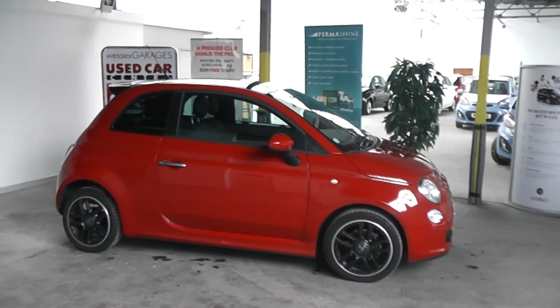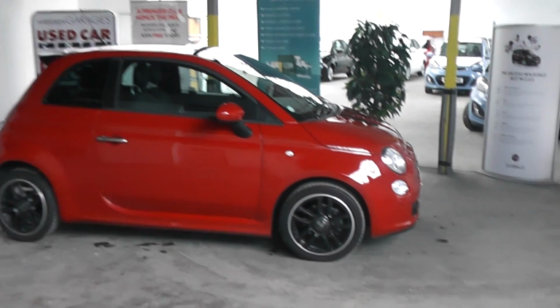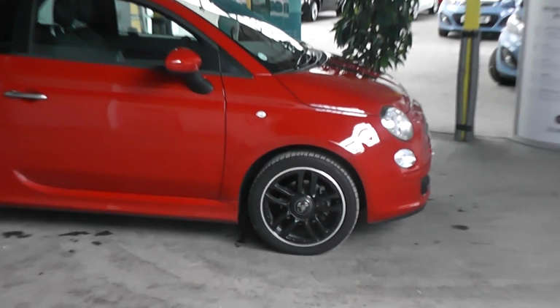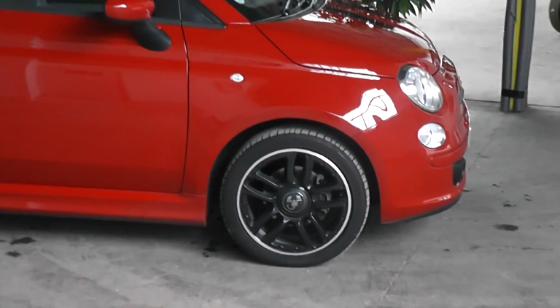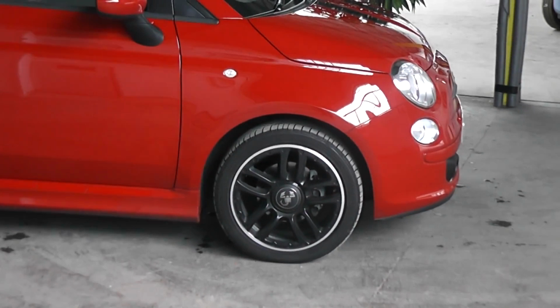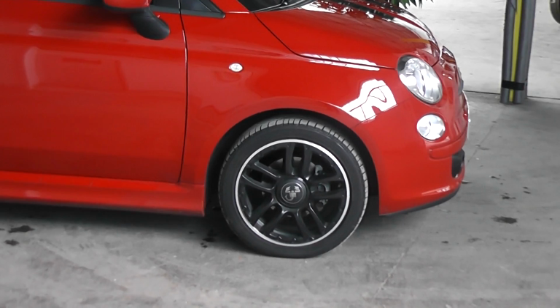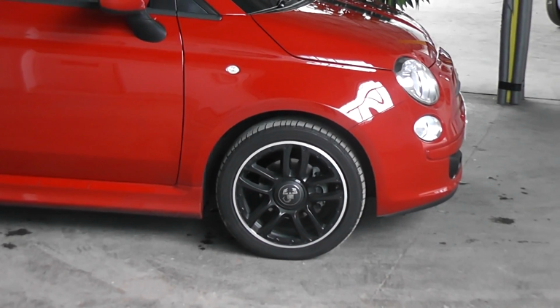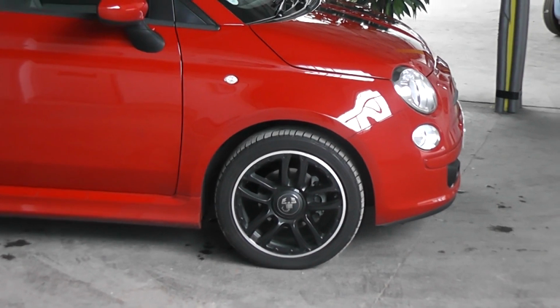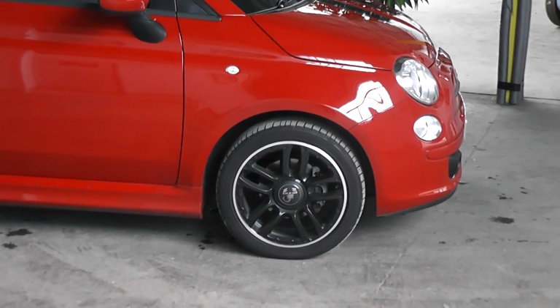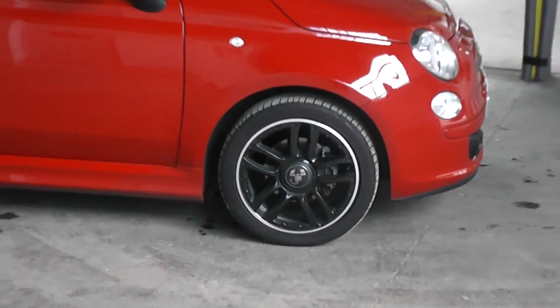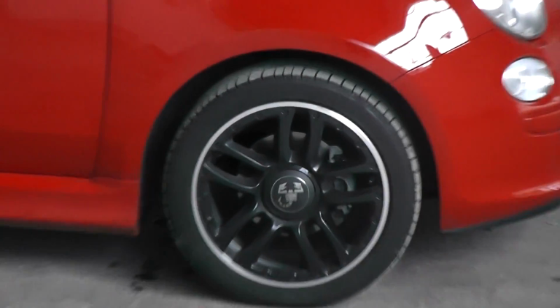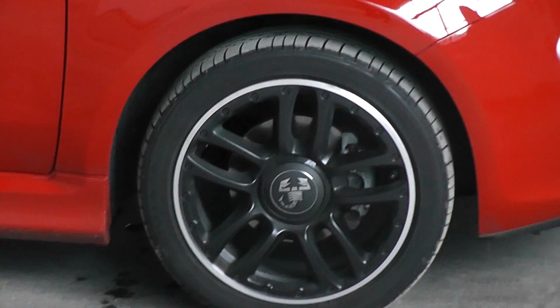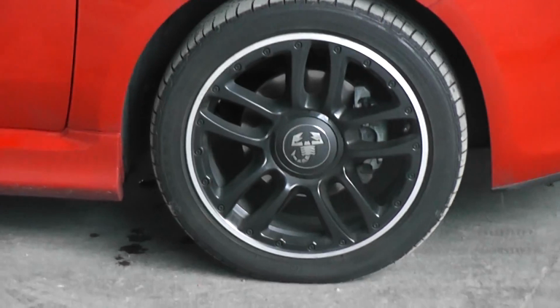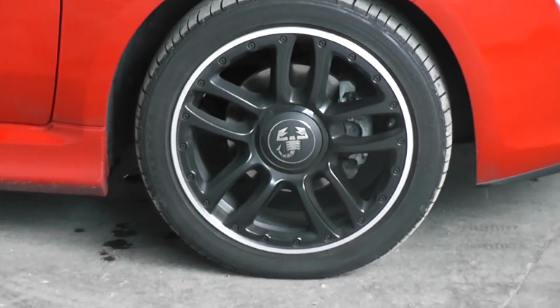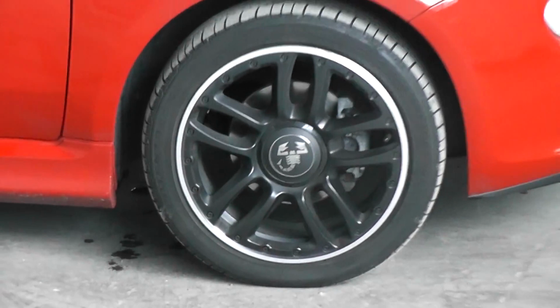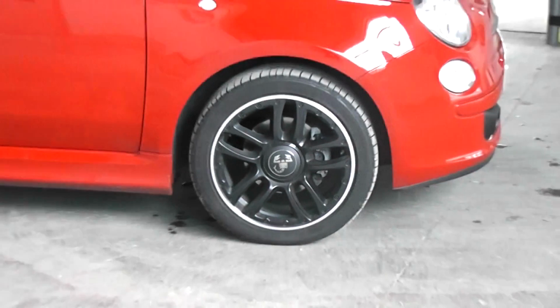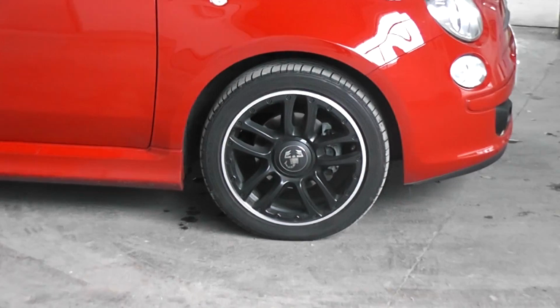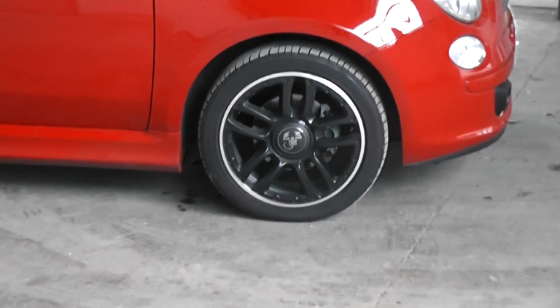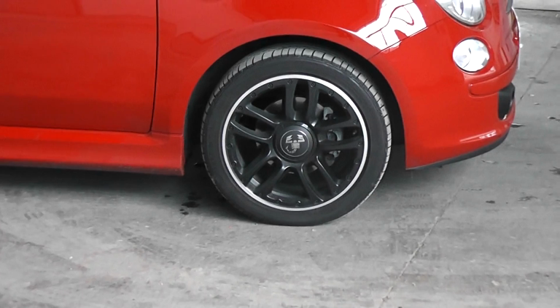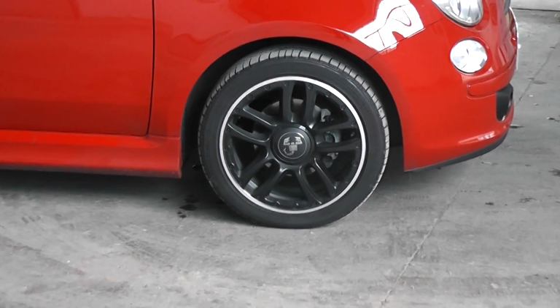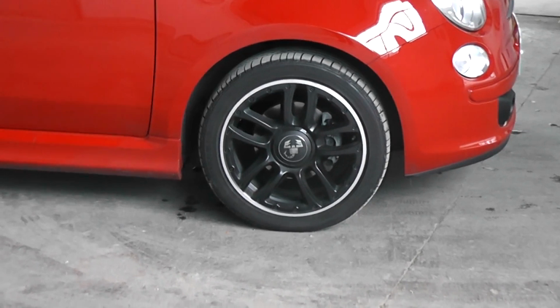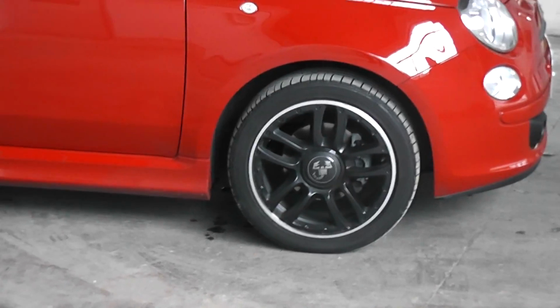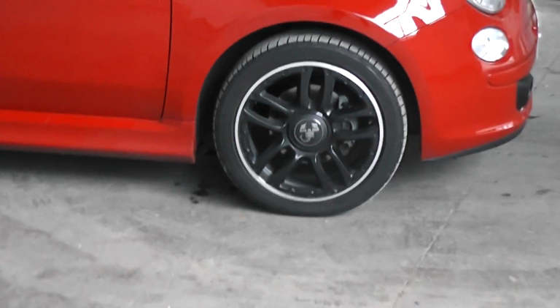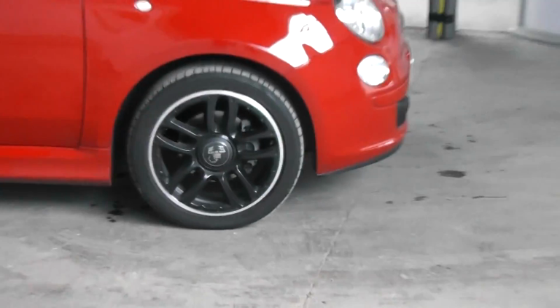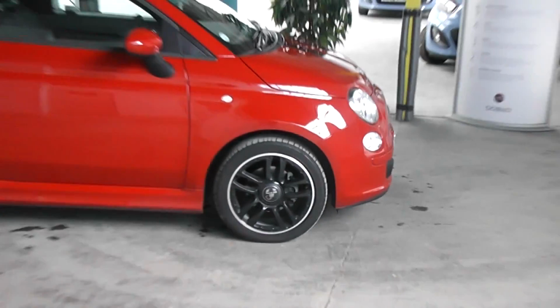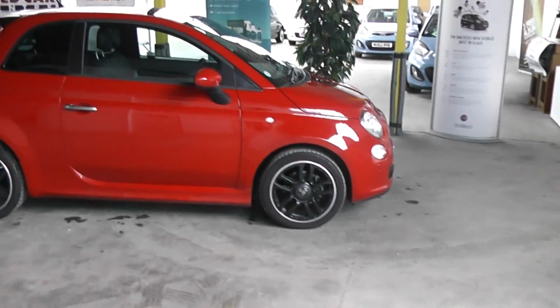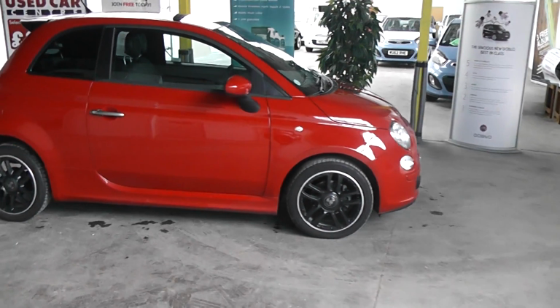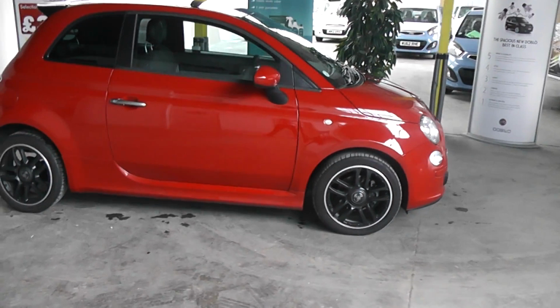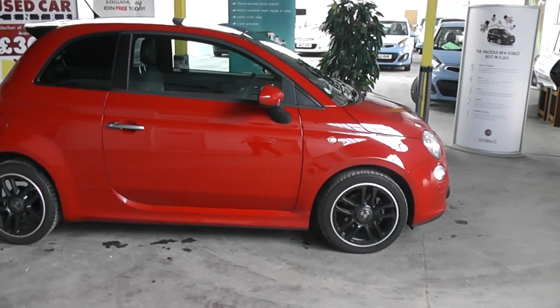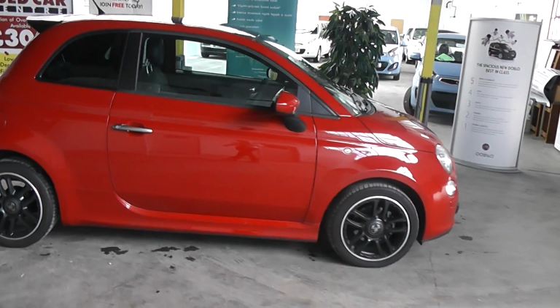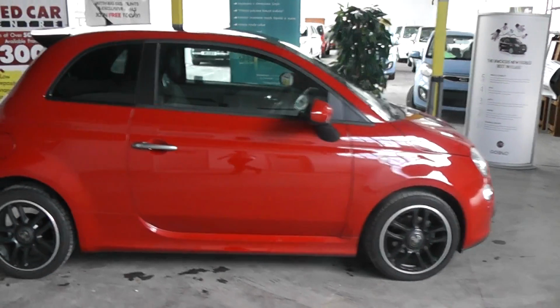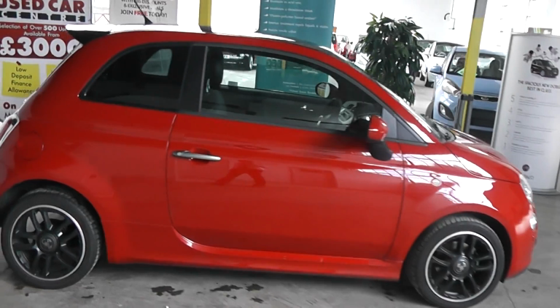As you can see the car comes with black coloured alloys which are in fantastic condition — no scratches, scuffs or marks at all. Also the car's tyres are in great condition, with tyre tread depth ranging between 5 and 7 millimetres on all 4 tyres.